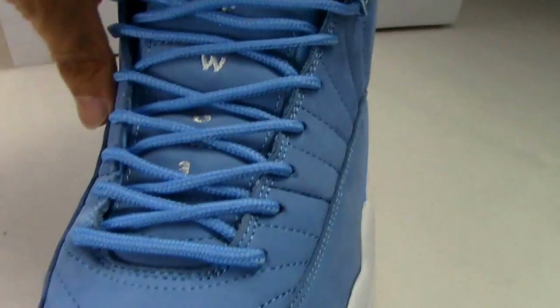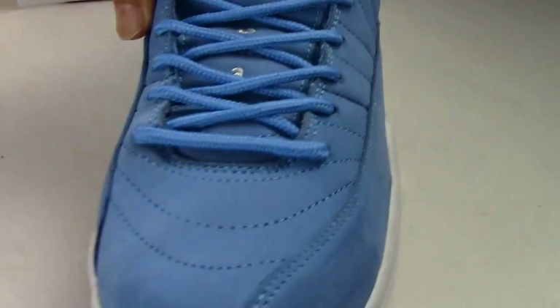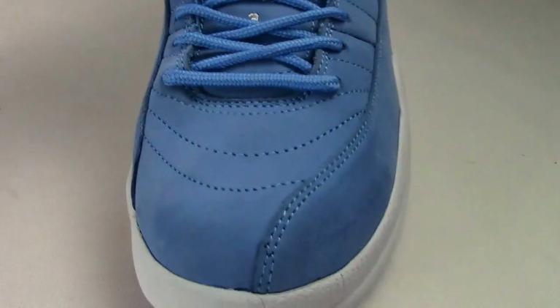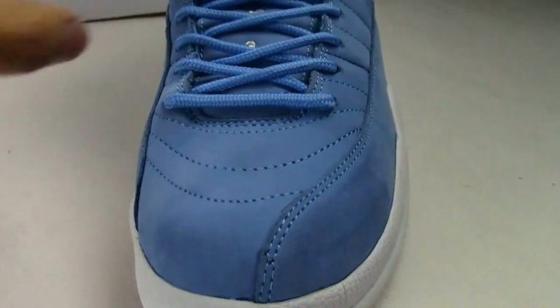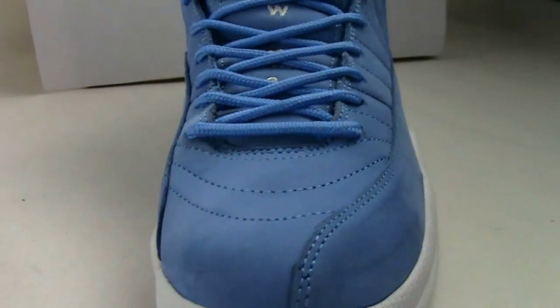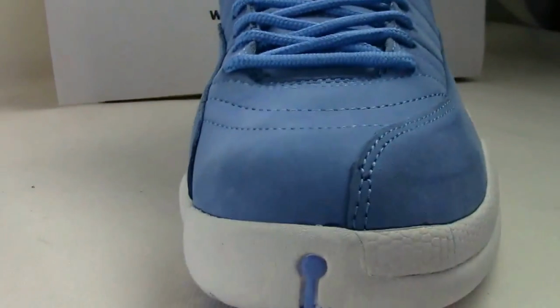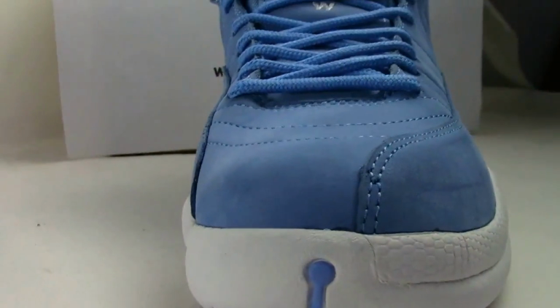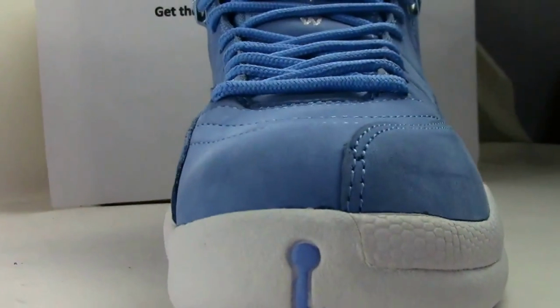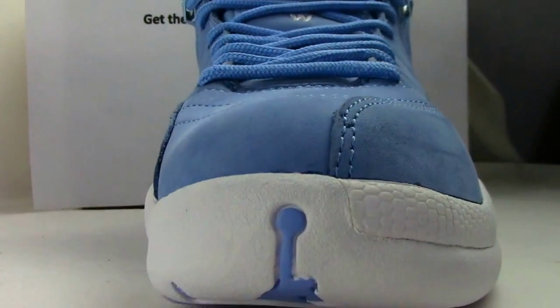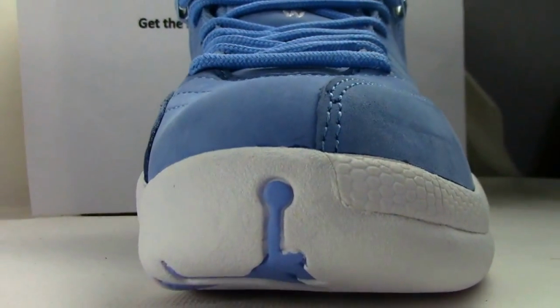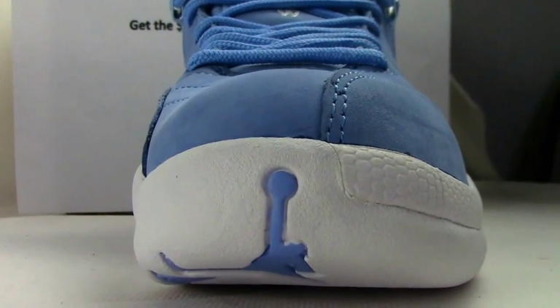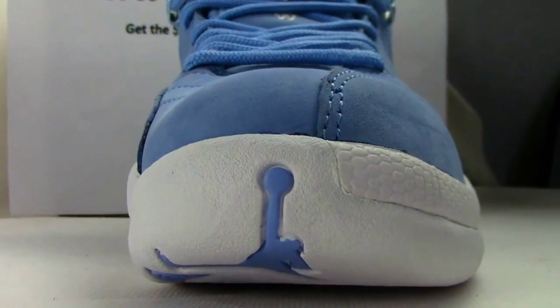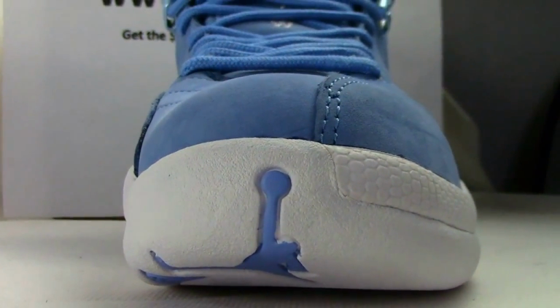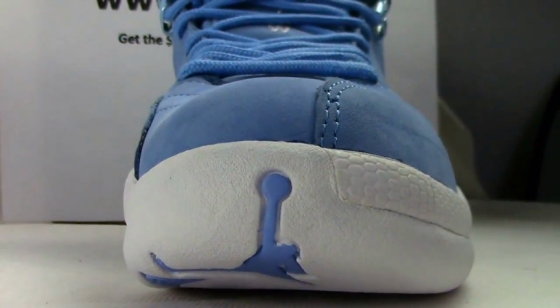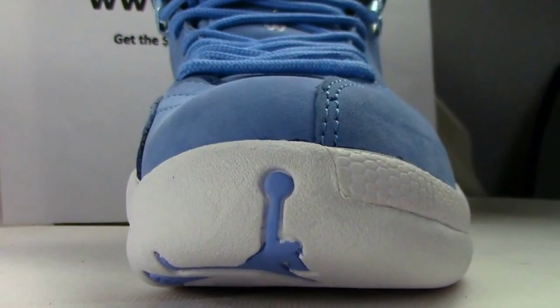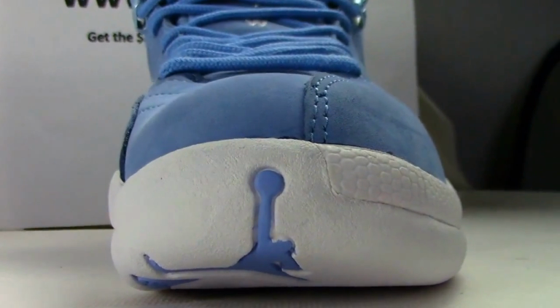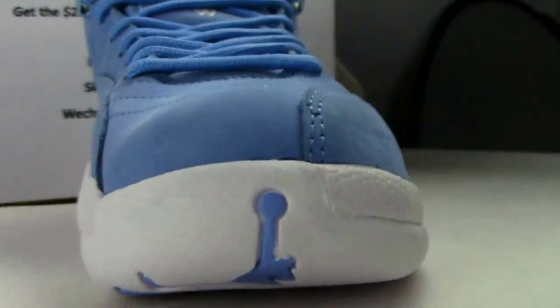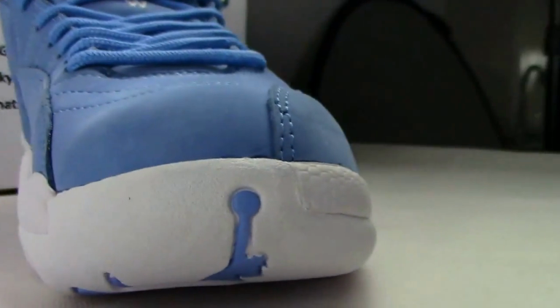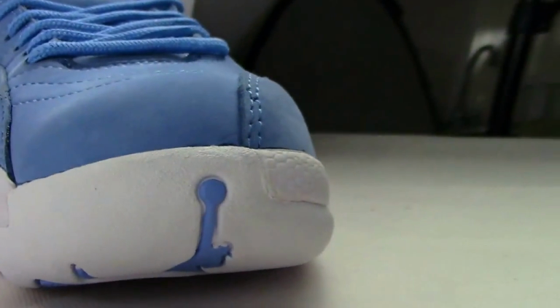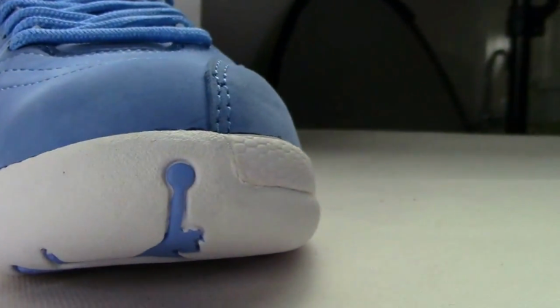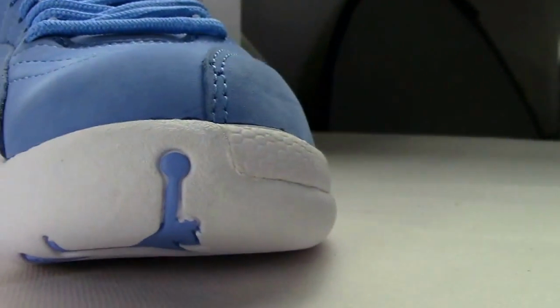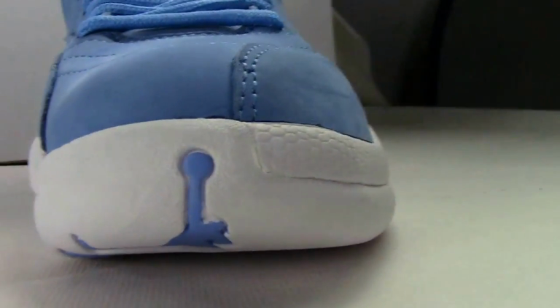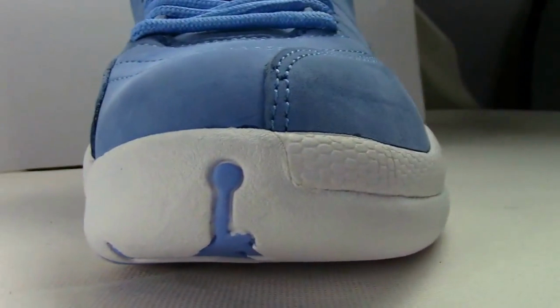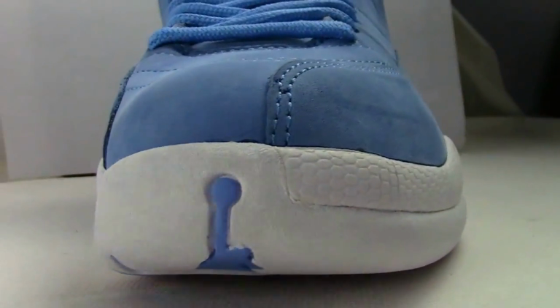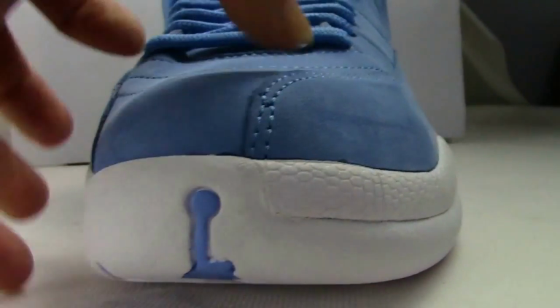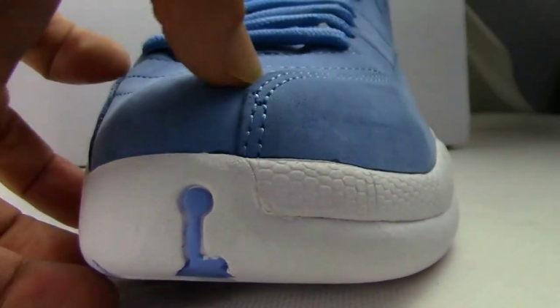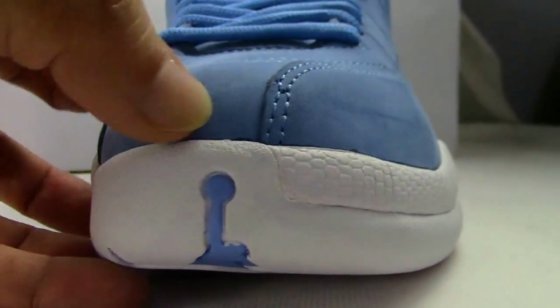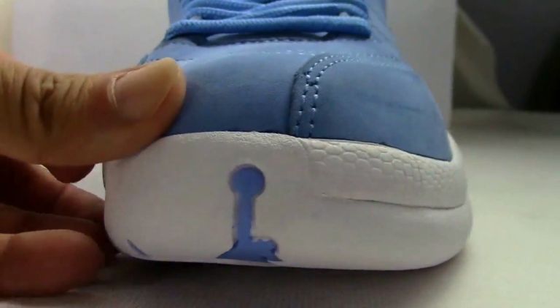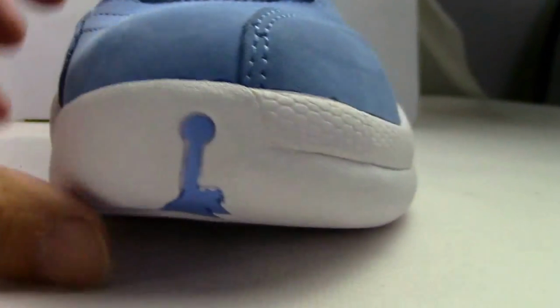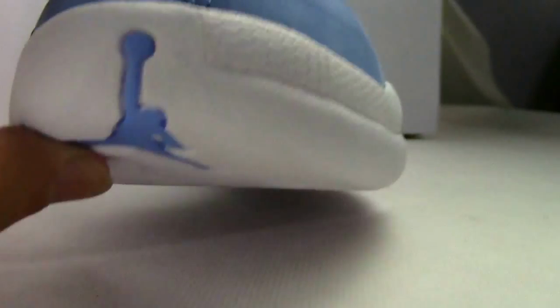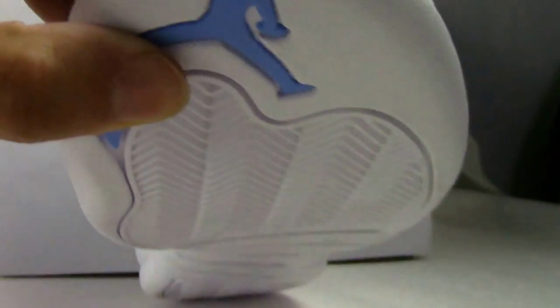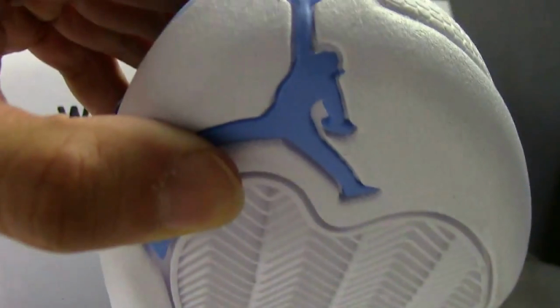And the shoe's box. Like other Air Jordan 12s, the shape at the top — this part here.